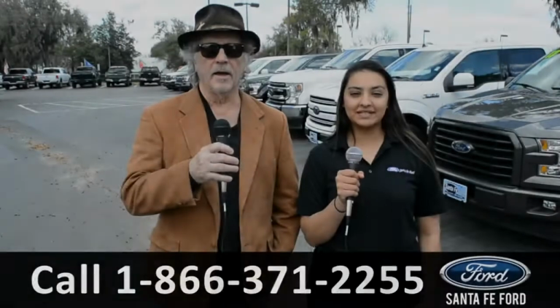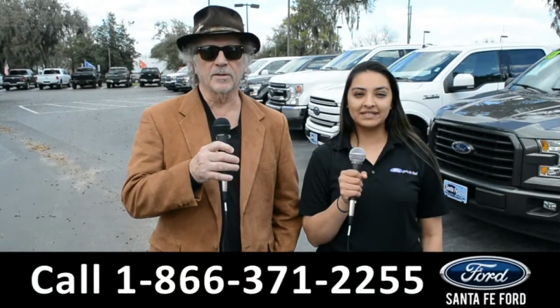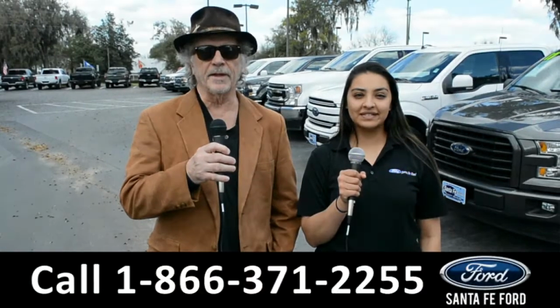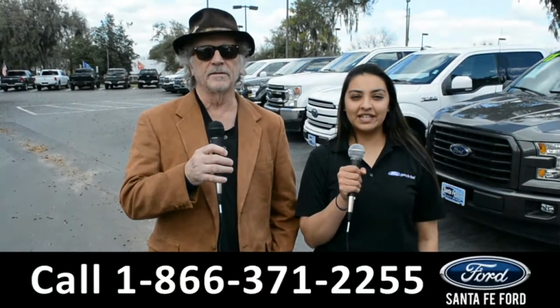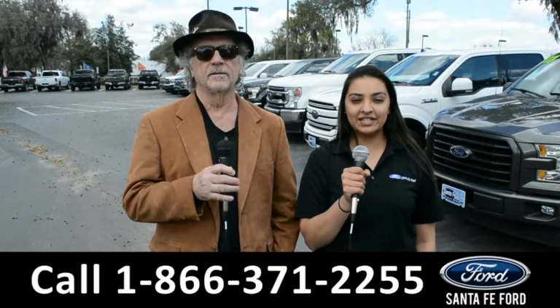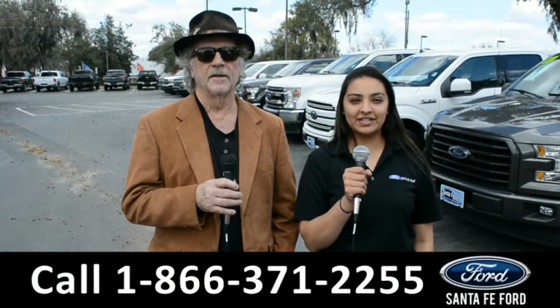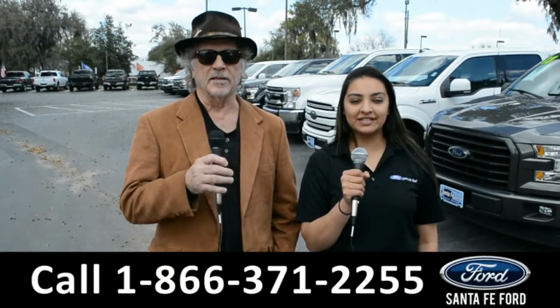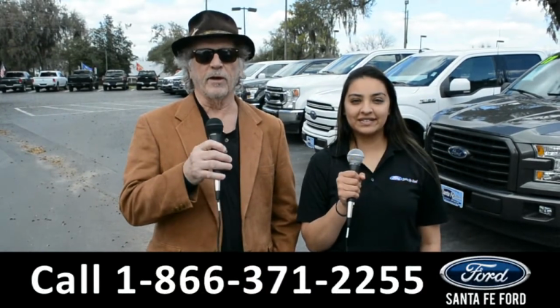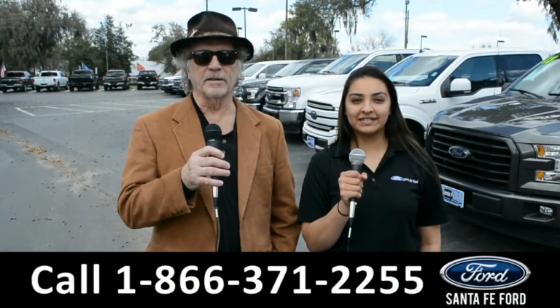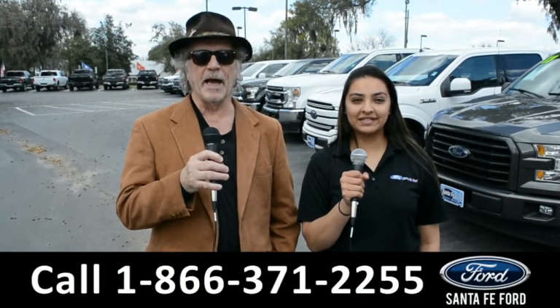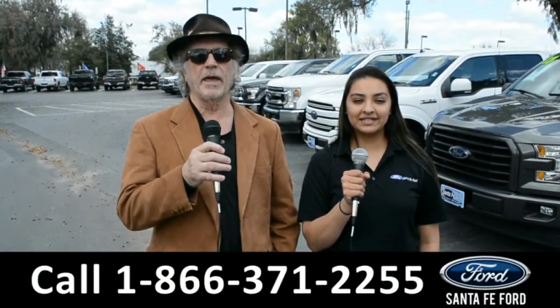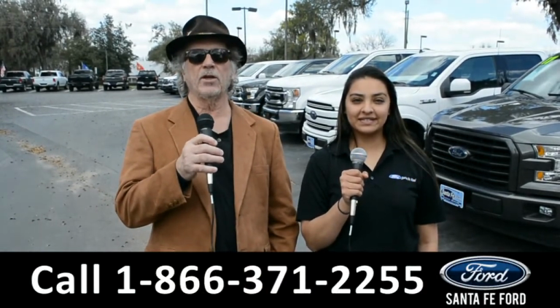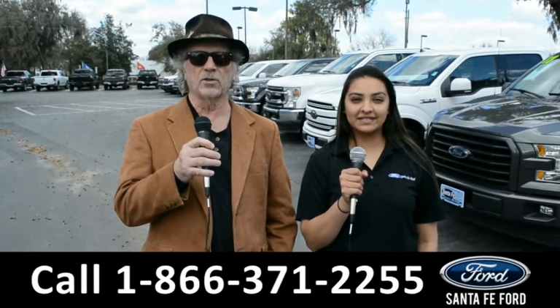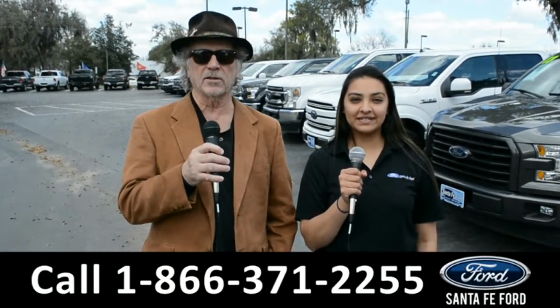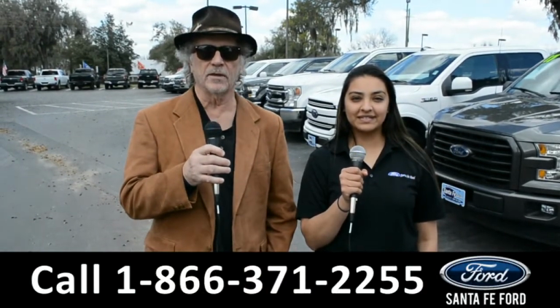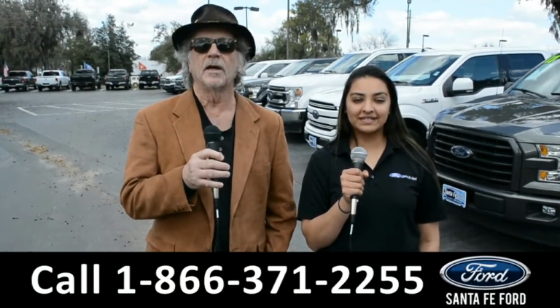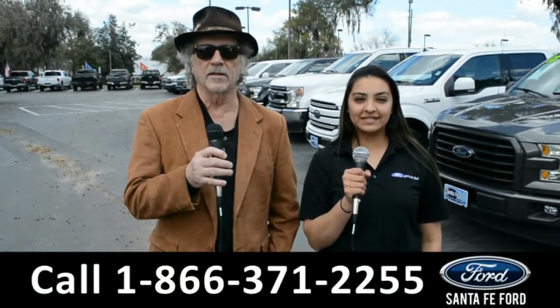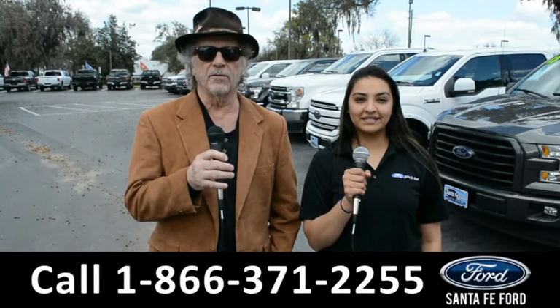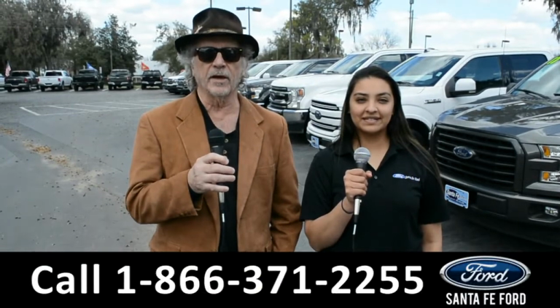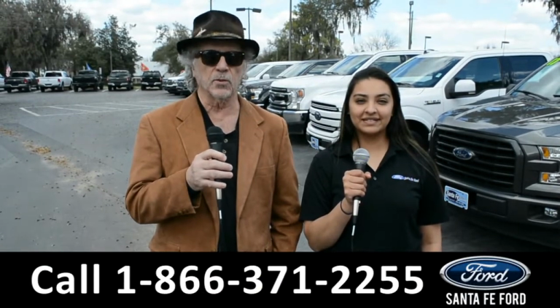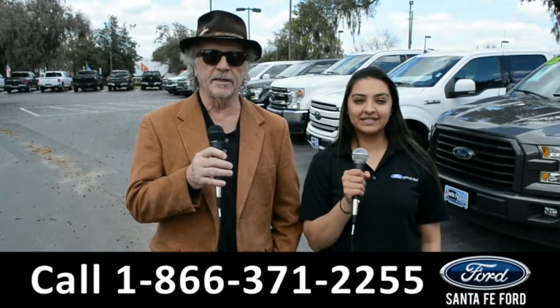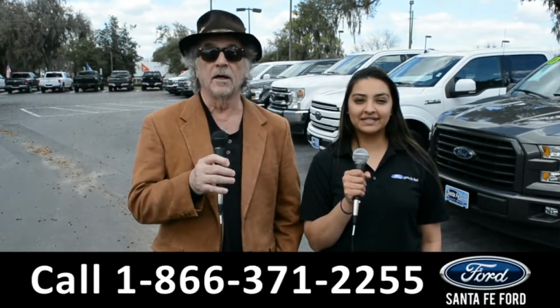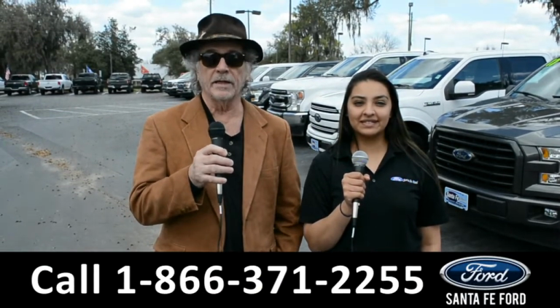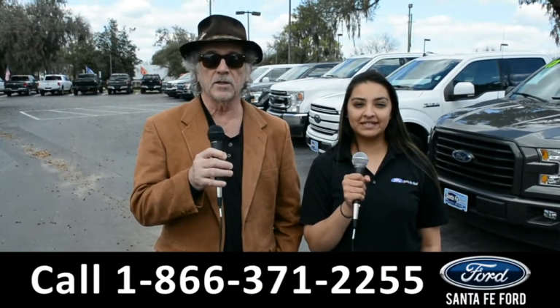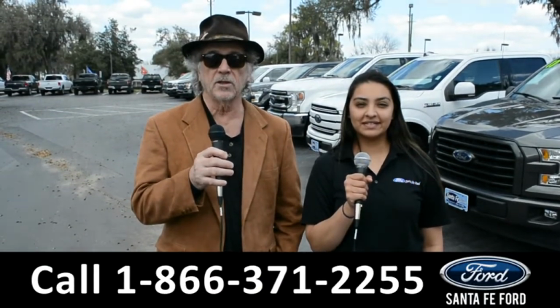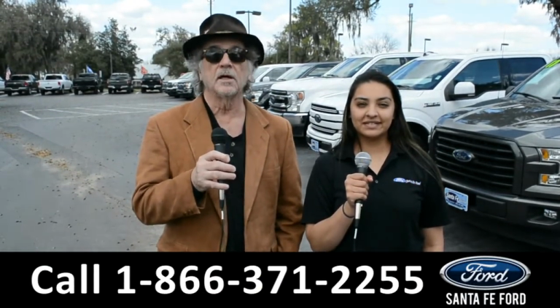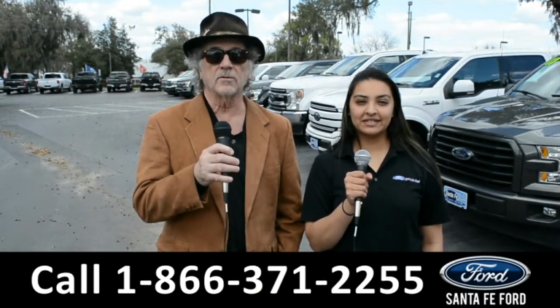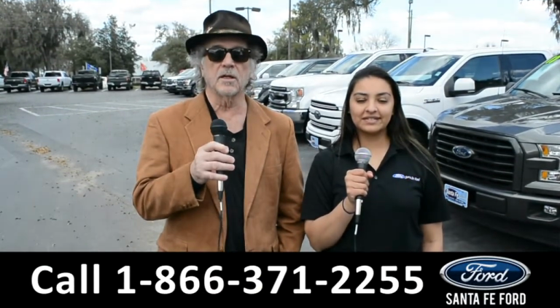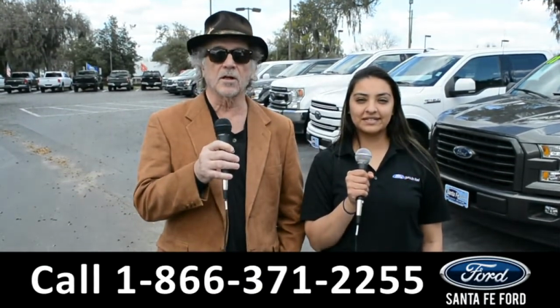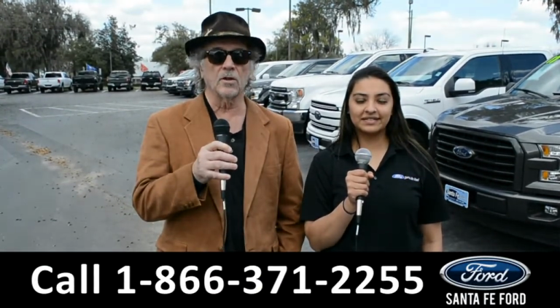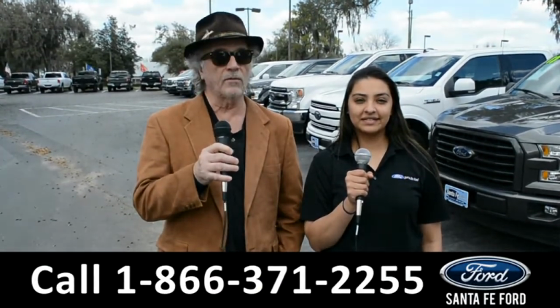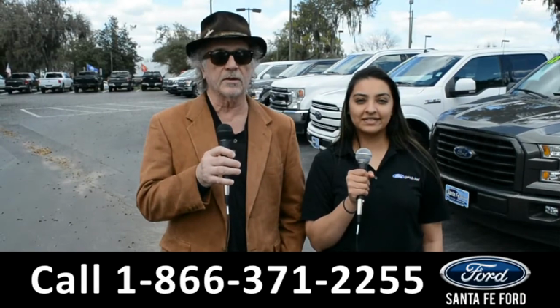Hey, this is Randy, and this is Cassandra, SantaFeFord.com where we have a huge selection of vehicles, I-75 exit 399. Right now I want you to stay tuned, Cassandra is going to give us a closer look at one of our vehicles.